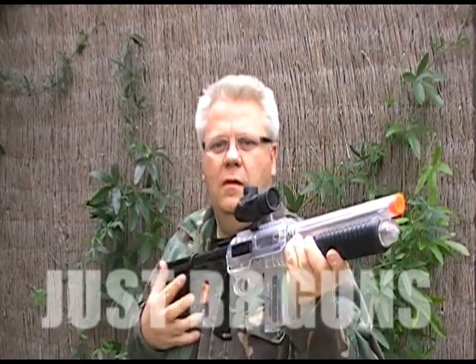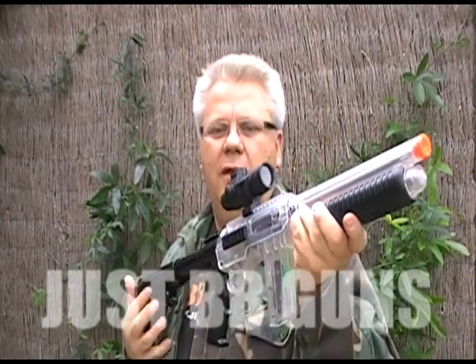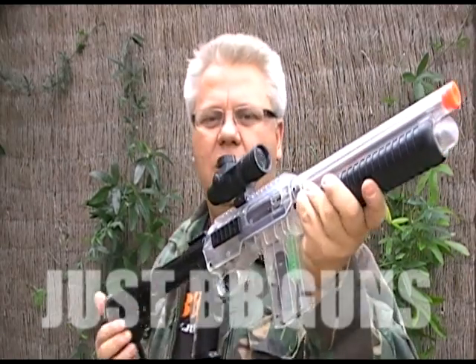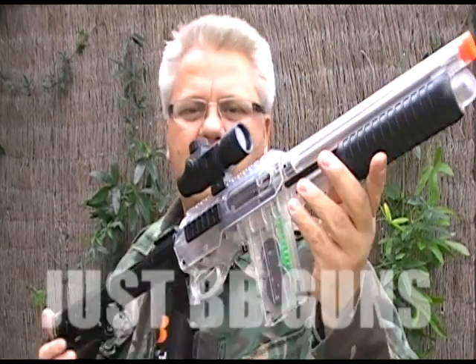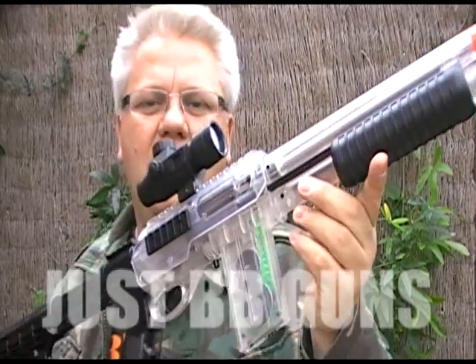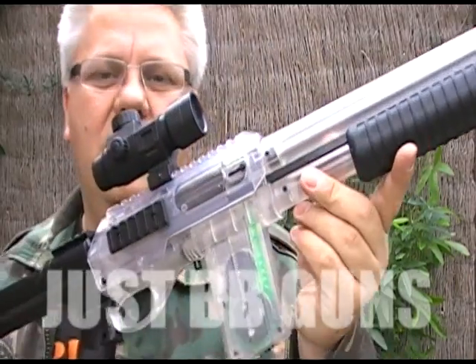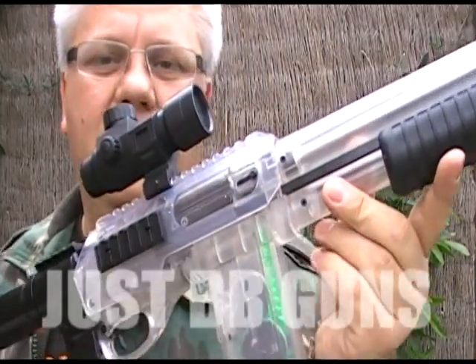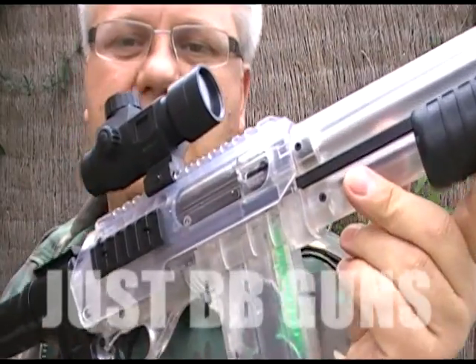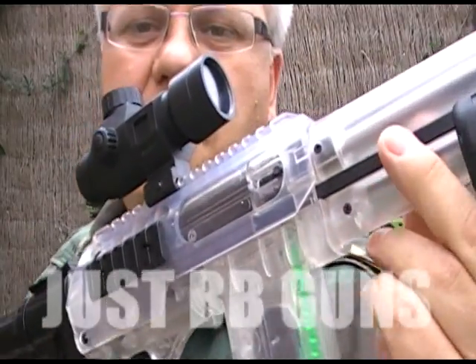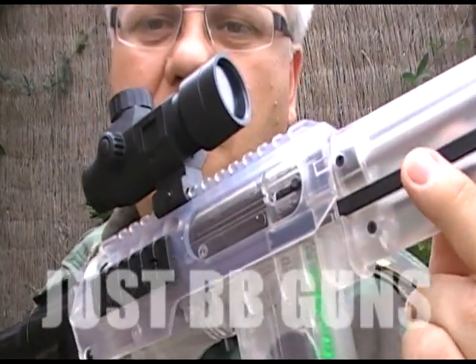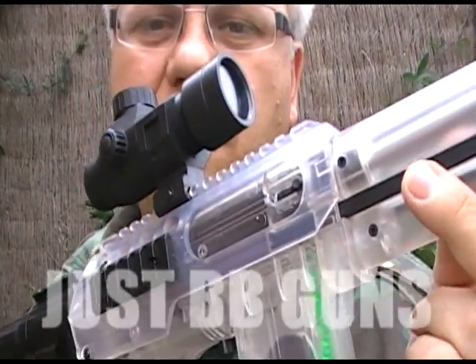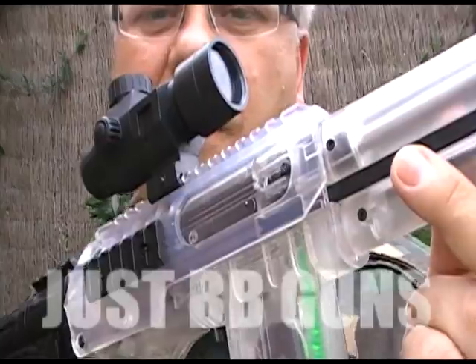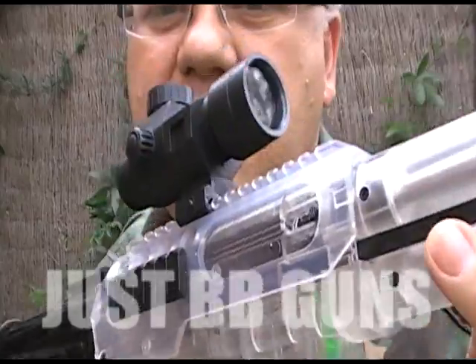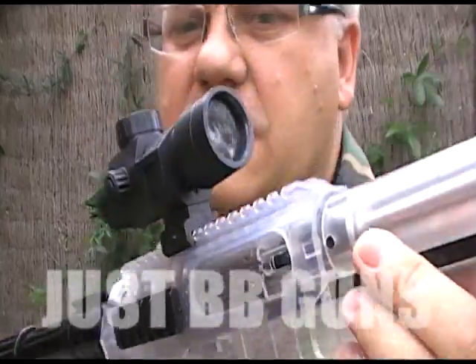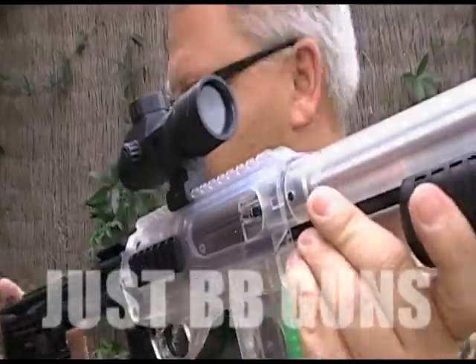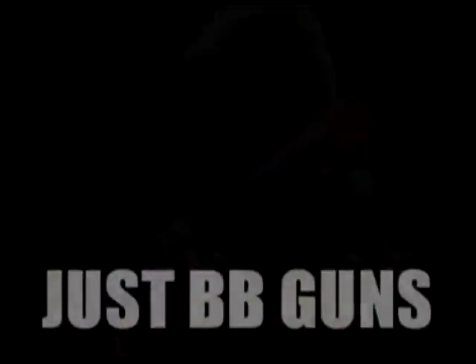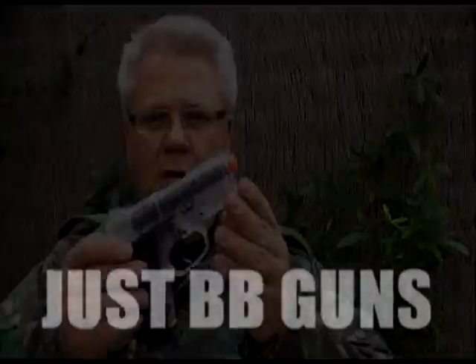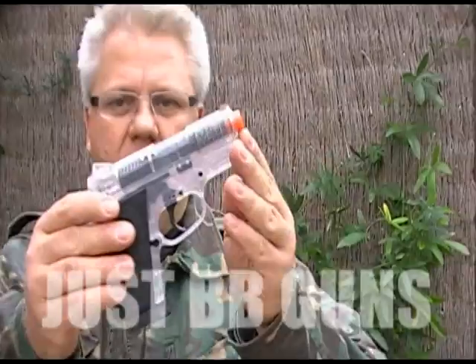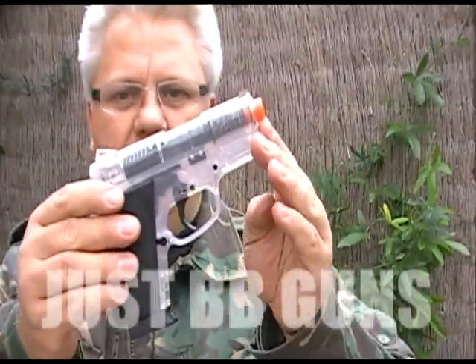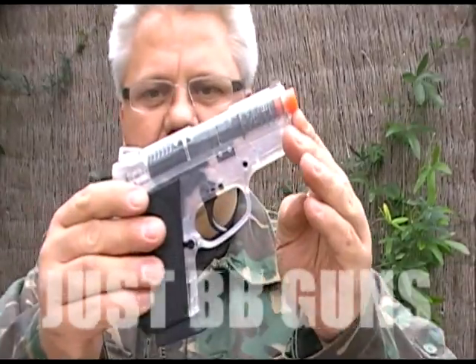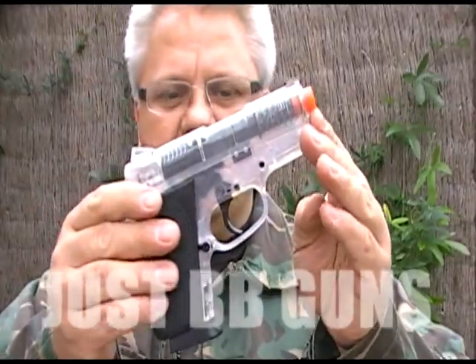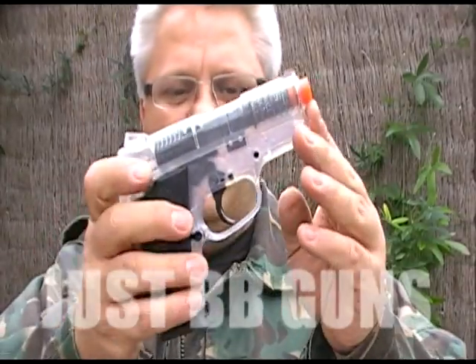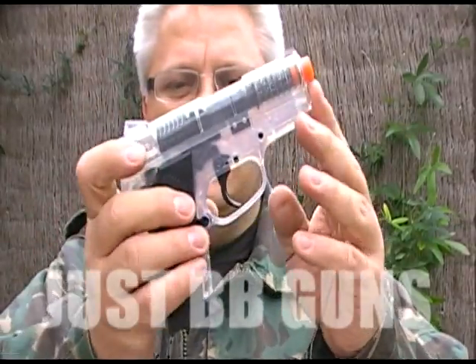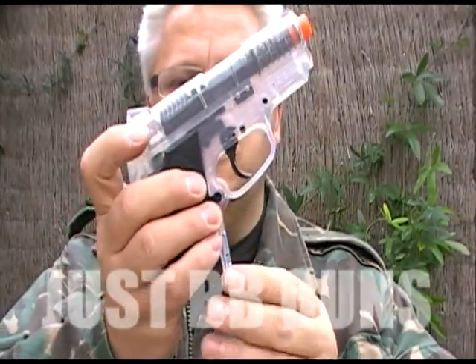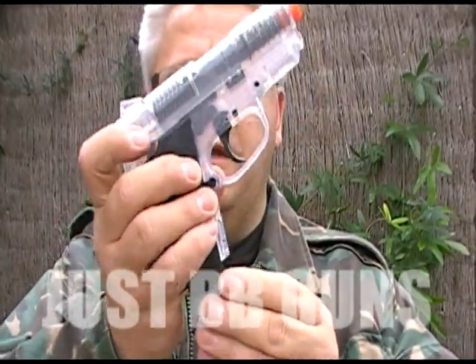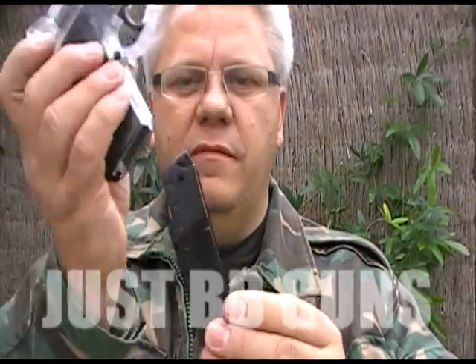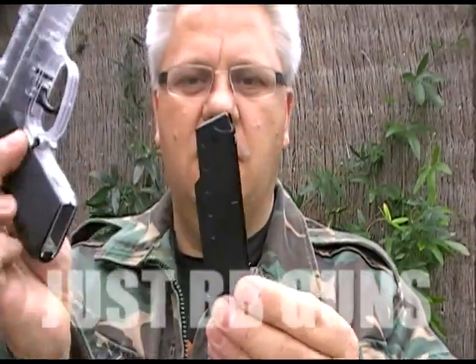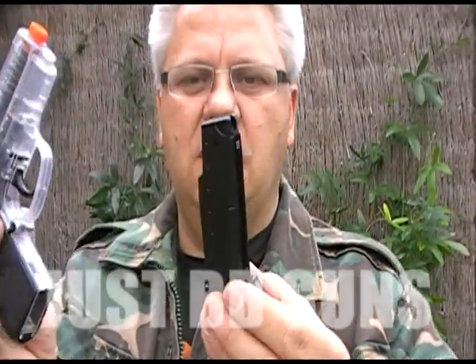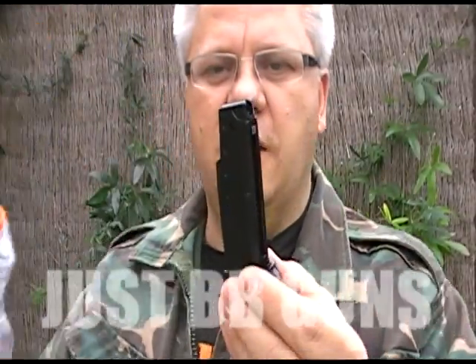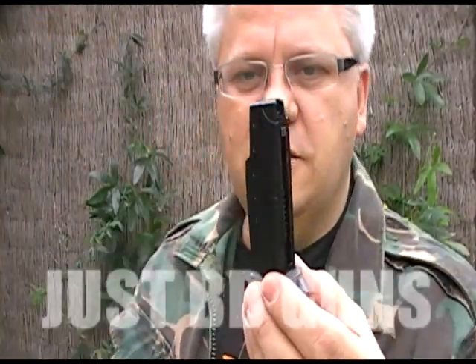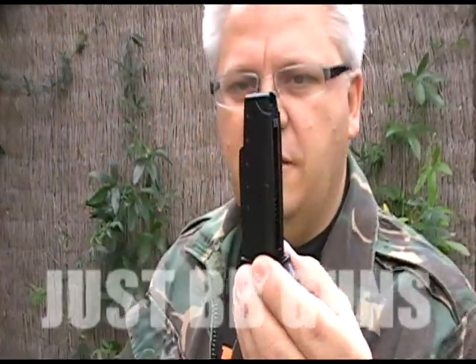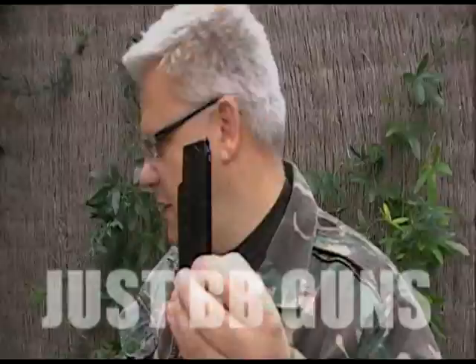There you go, that's the M3000 tactical. The special also comes with it — let's show you how to load the mag.